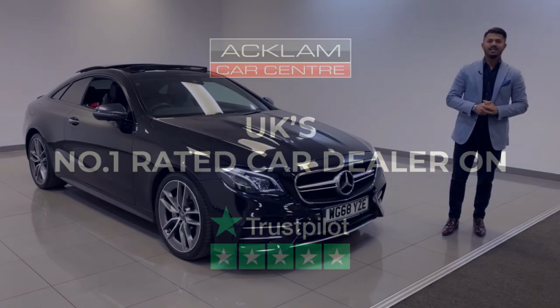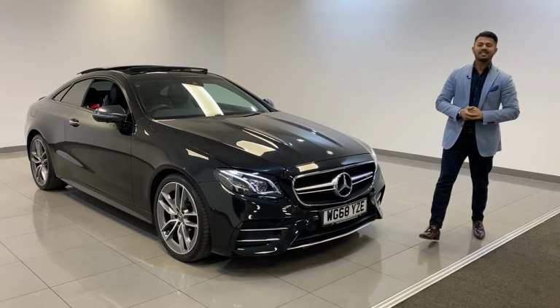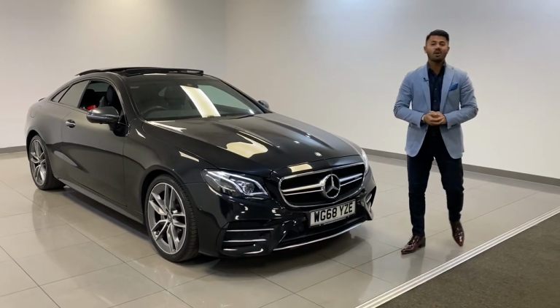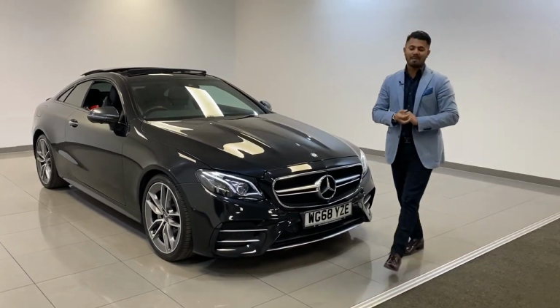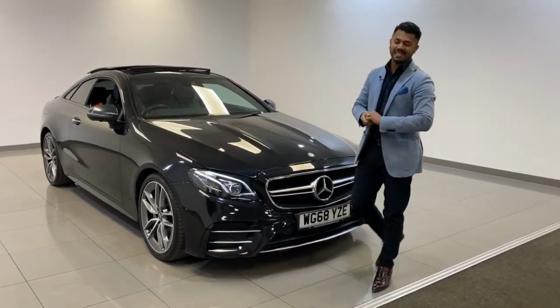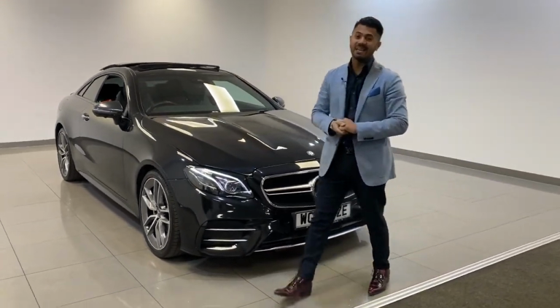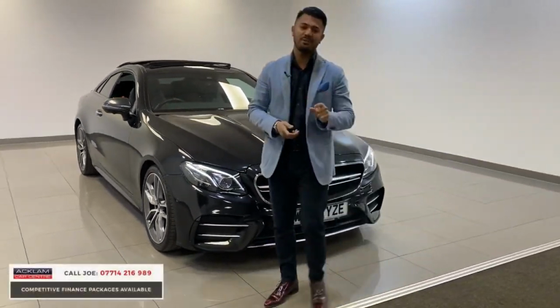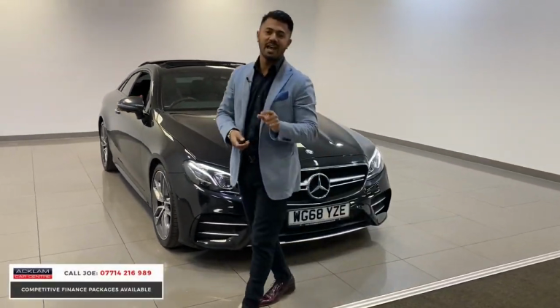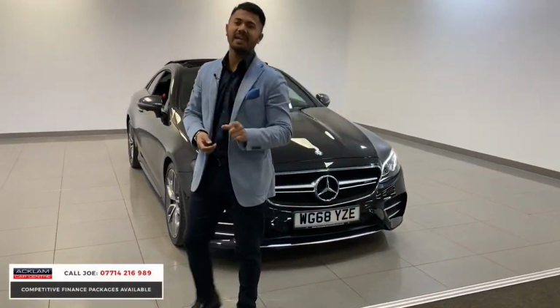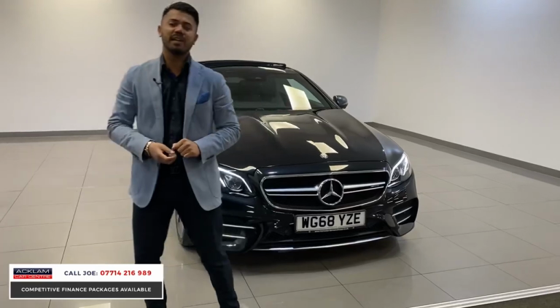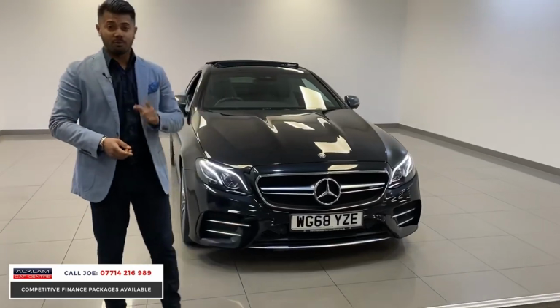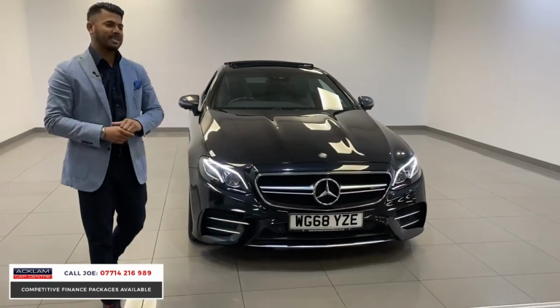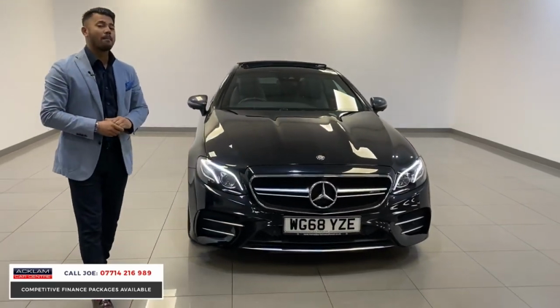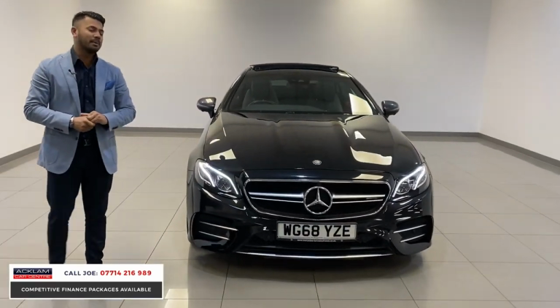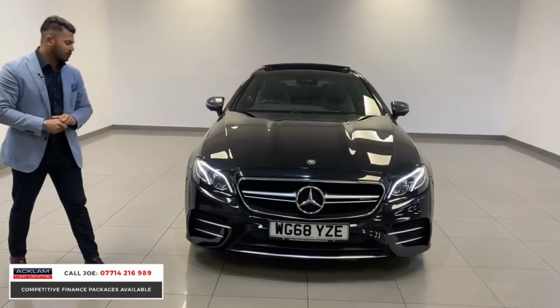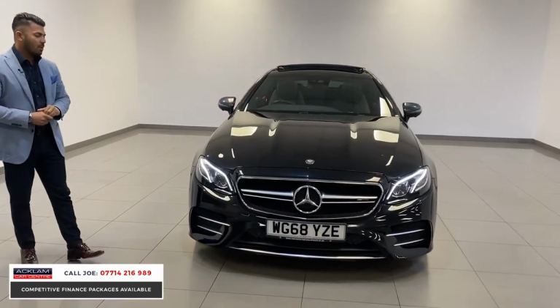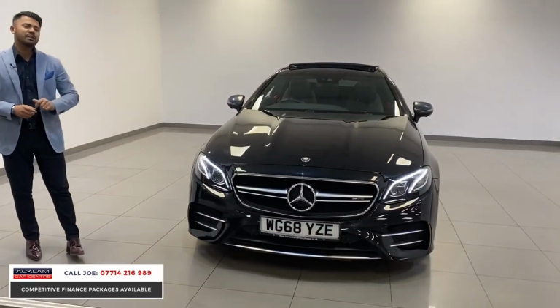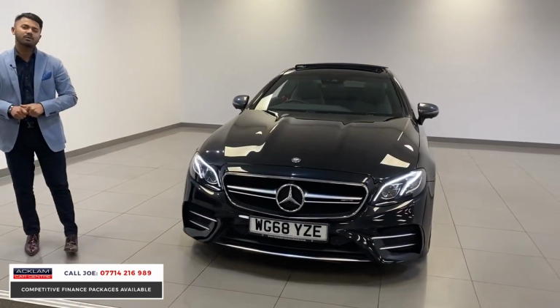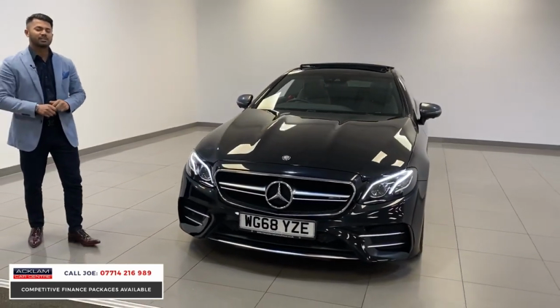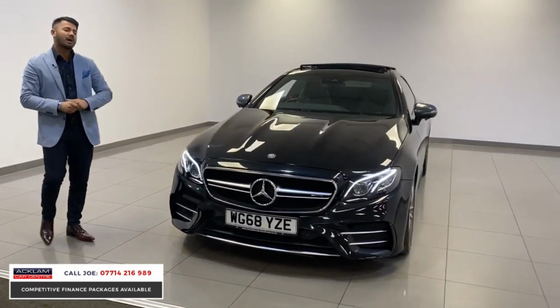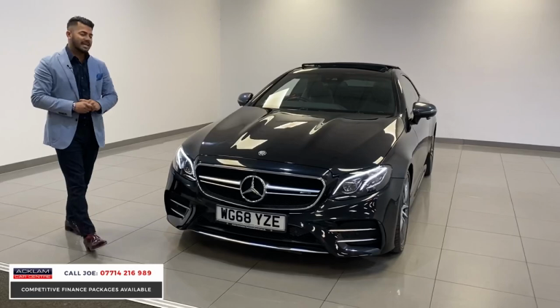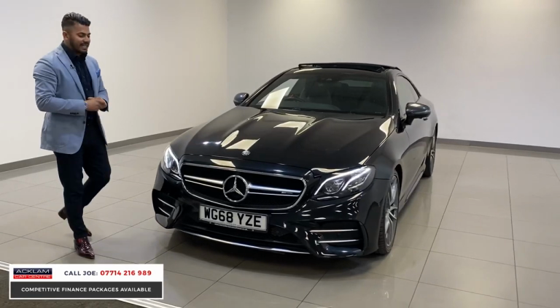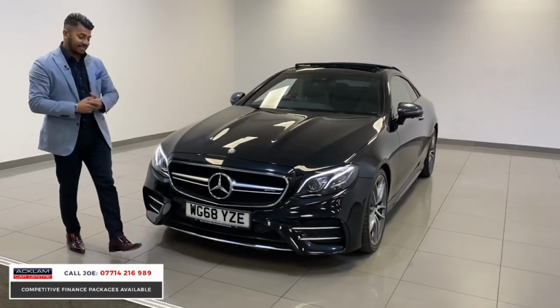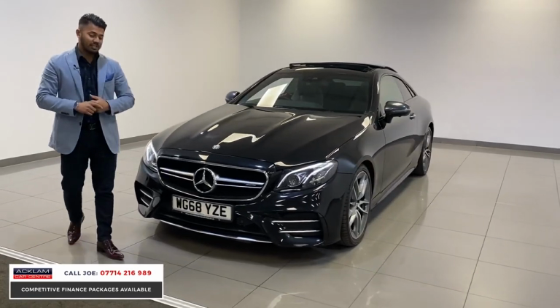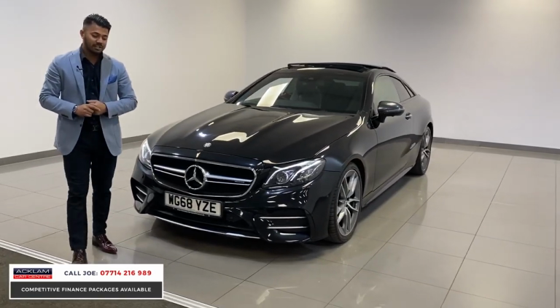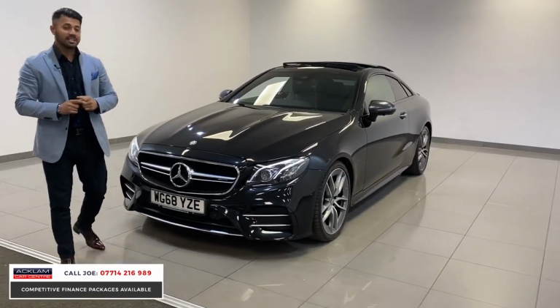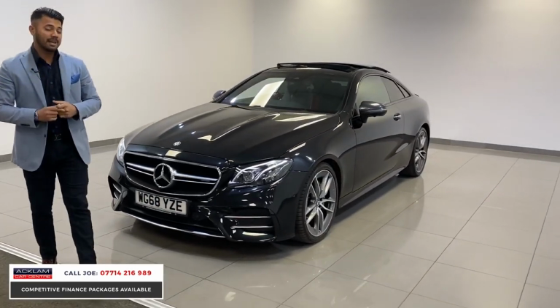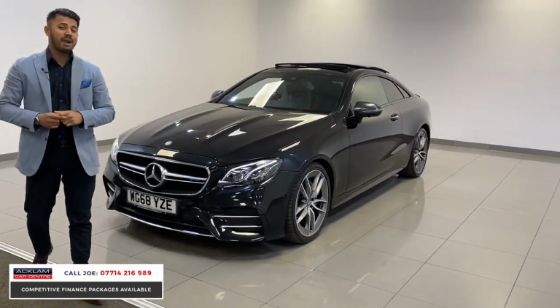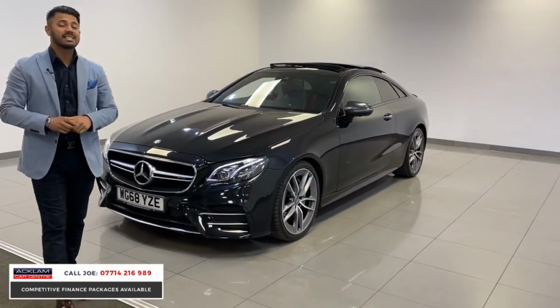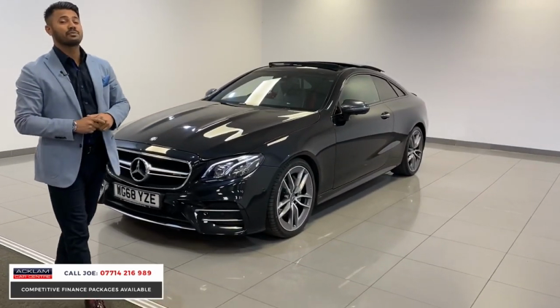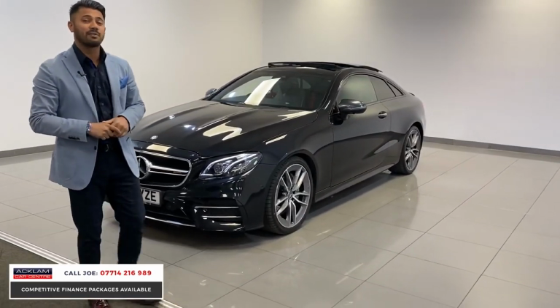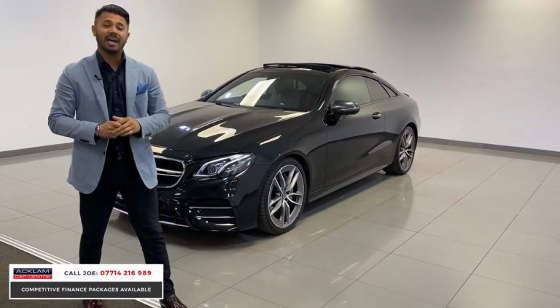This is the awesome Mercedes E53 AMG 4MATIC Premium Plus, with 36,000 miles, on a 2018 68 registration. Today the live price on this car is £44,990.